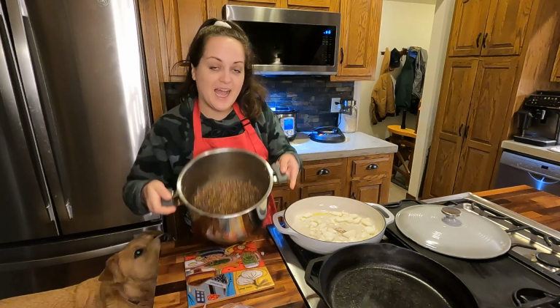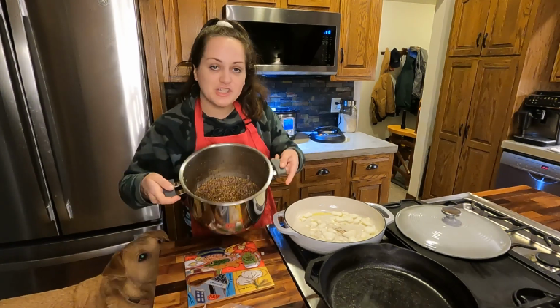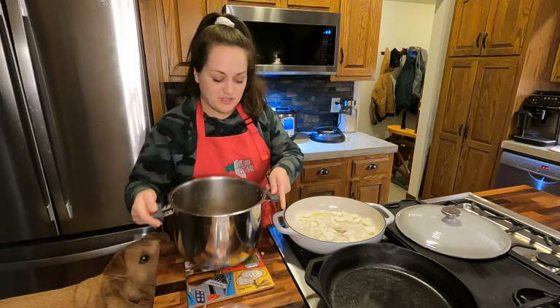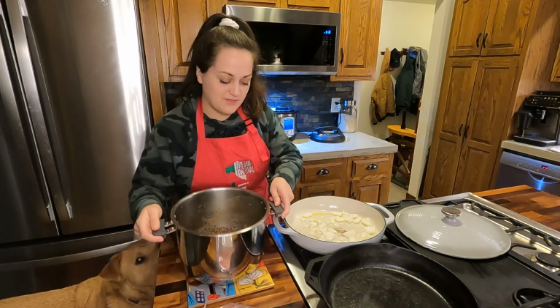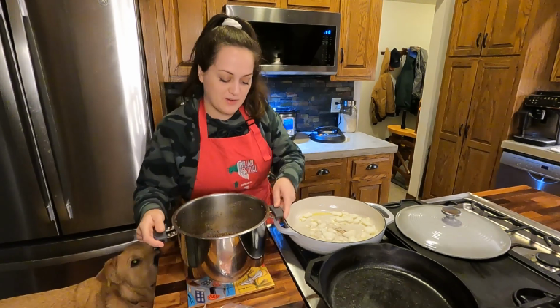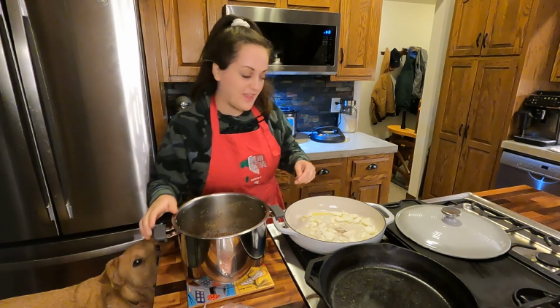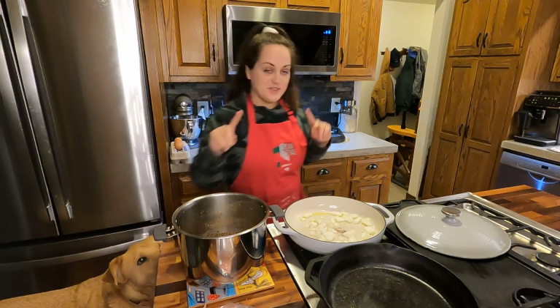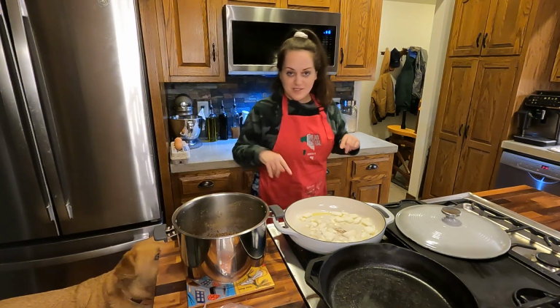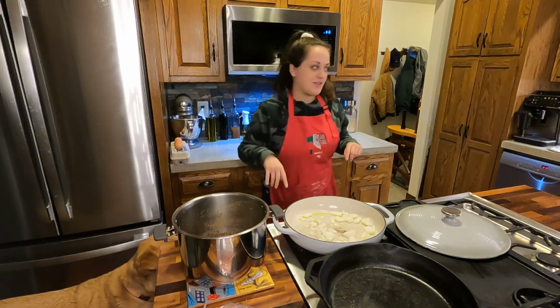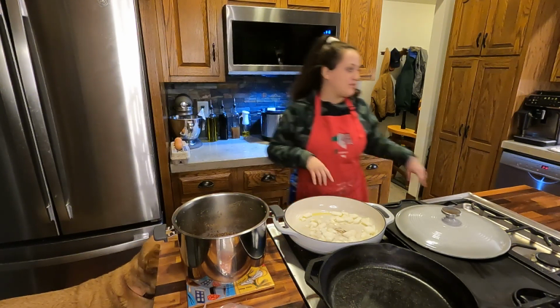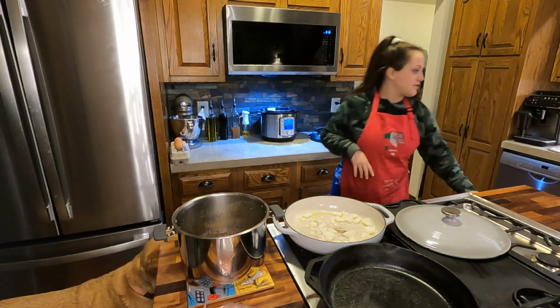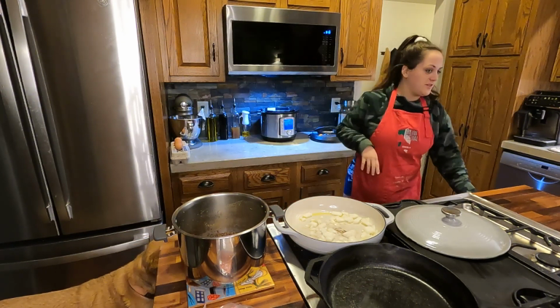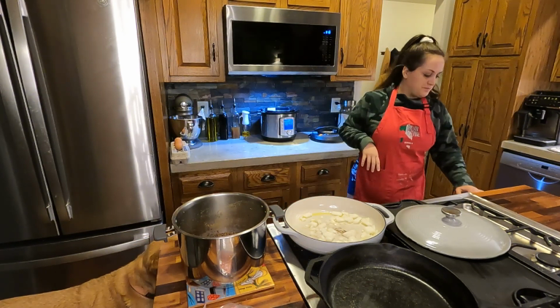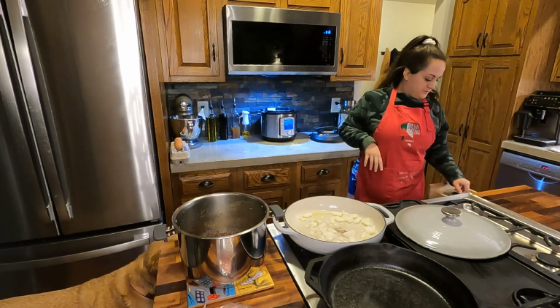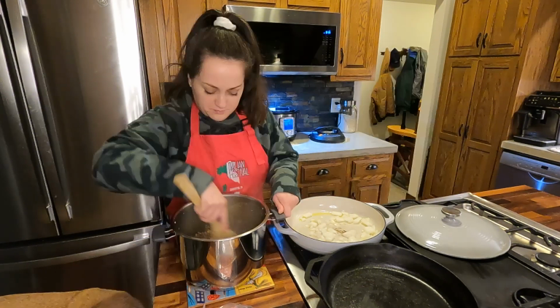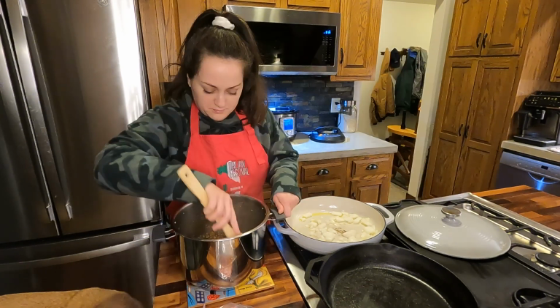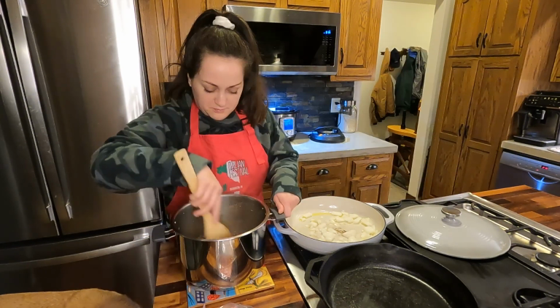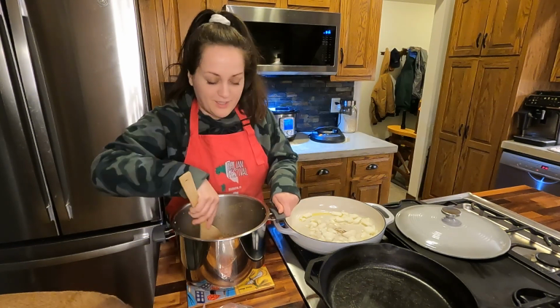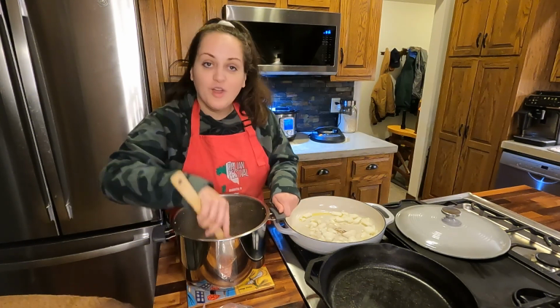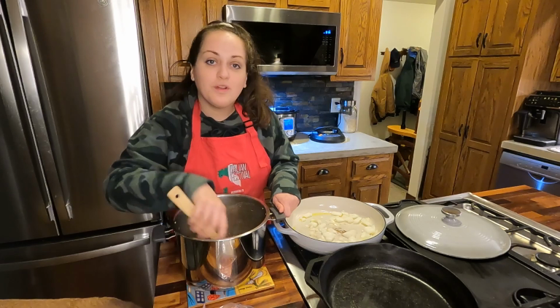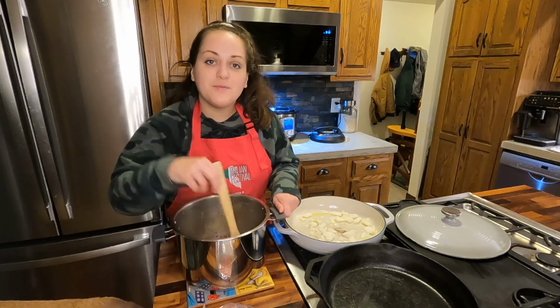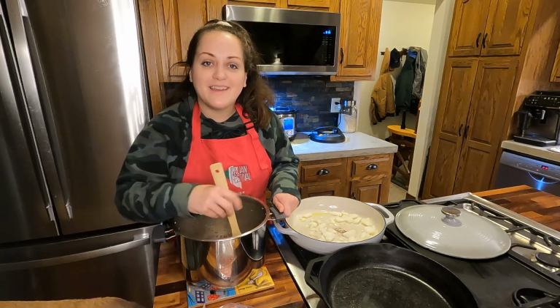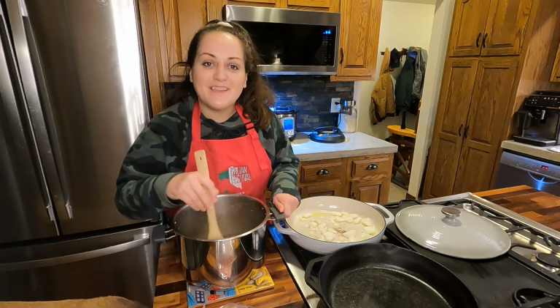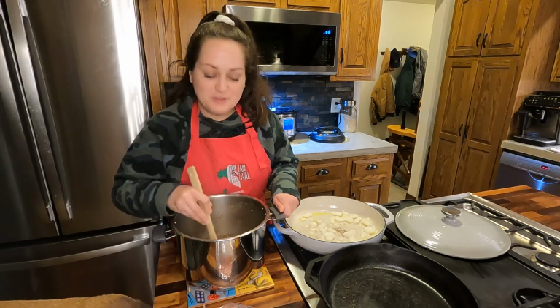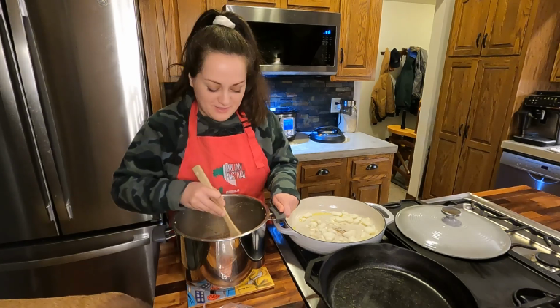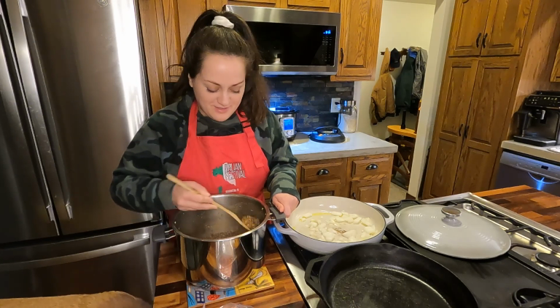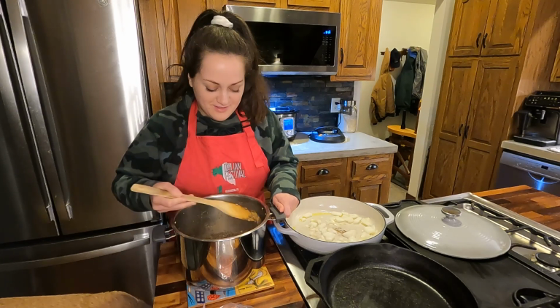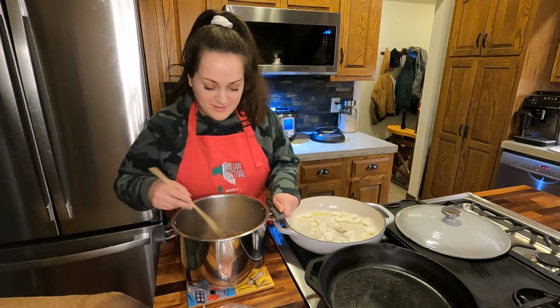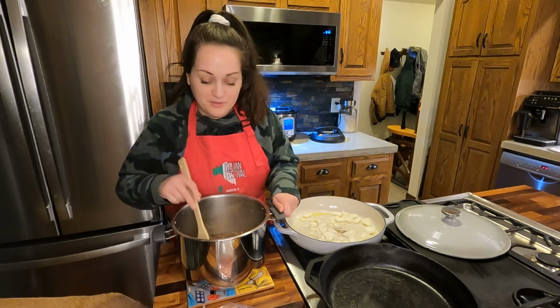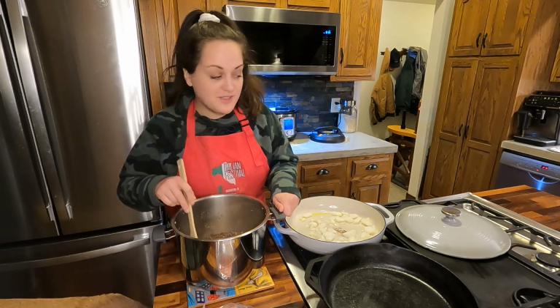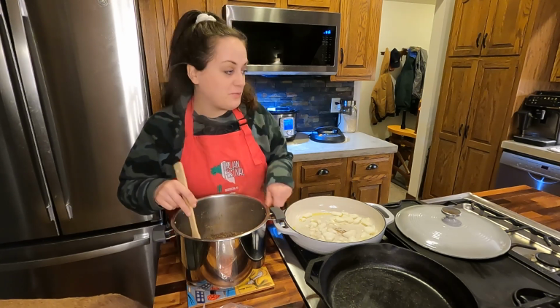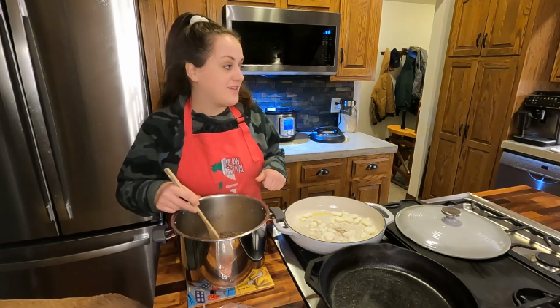I cooked an aggressive amount of lentils — that's what you get for not measuring. We're going to be eating lentils for the rest of the week.